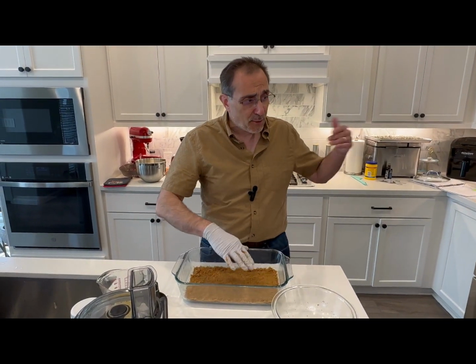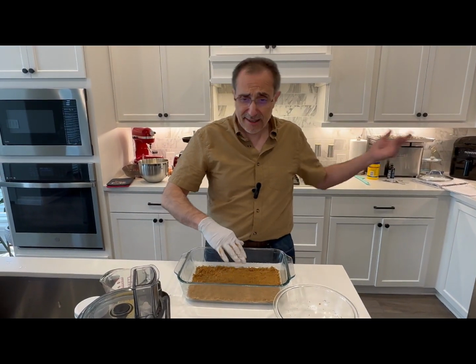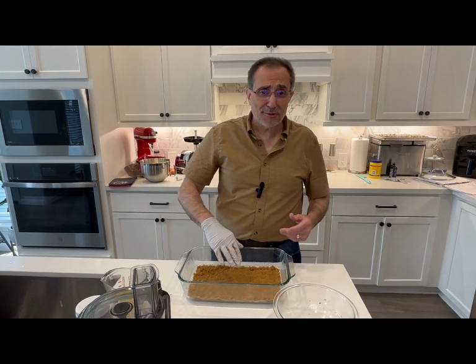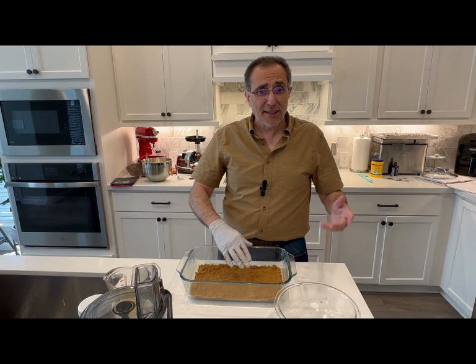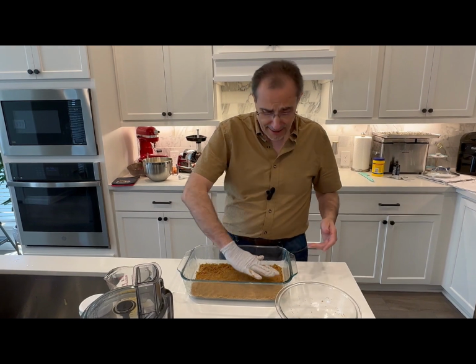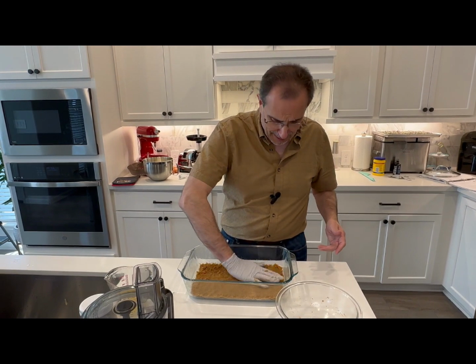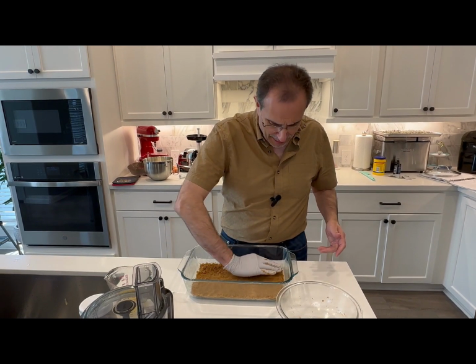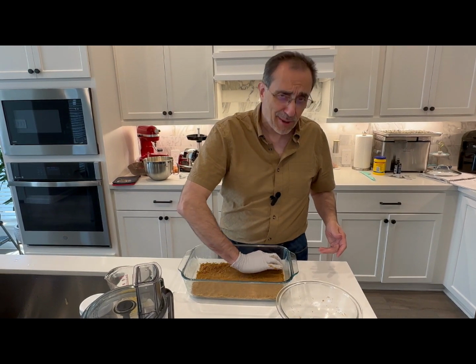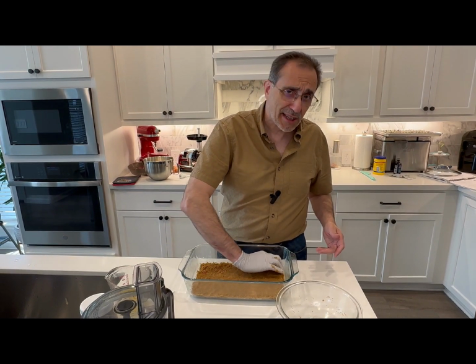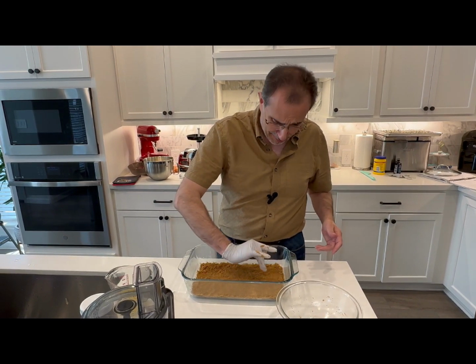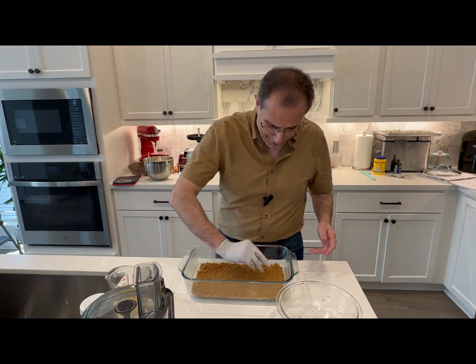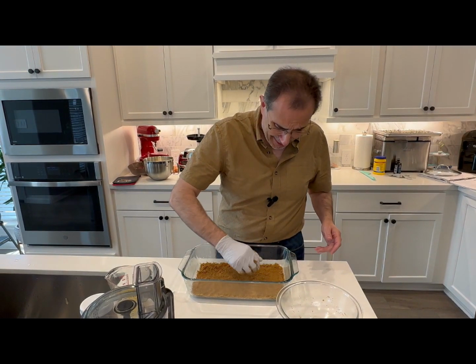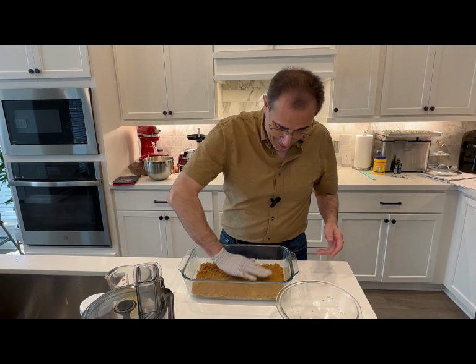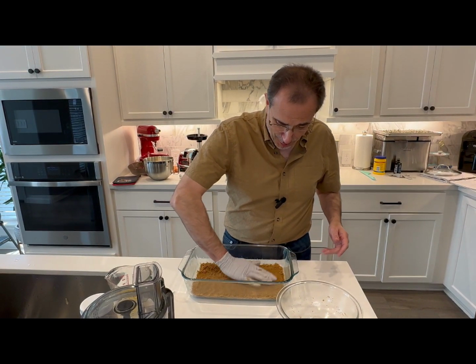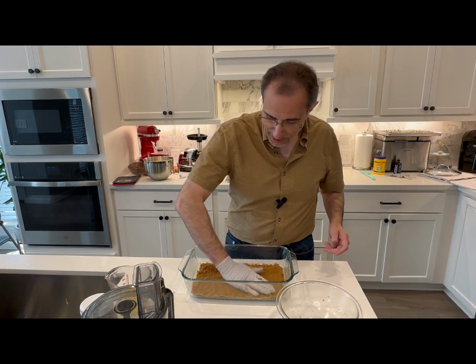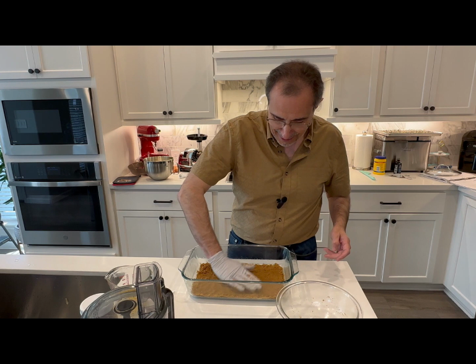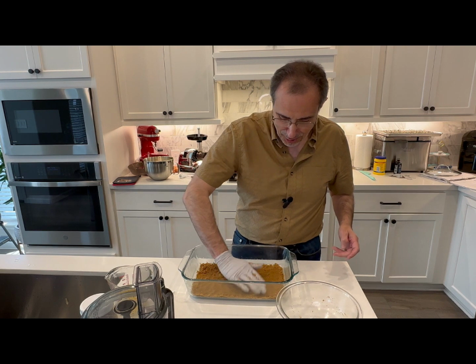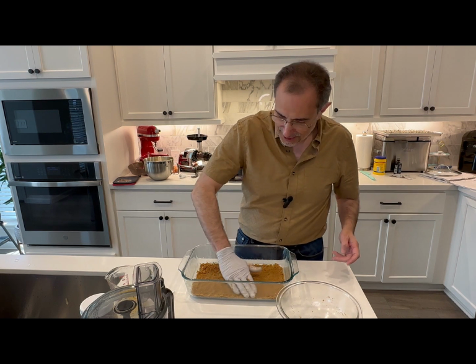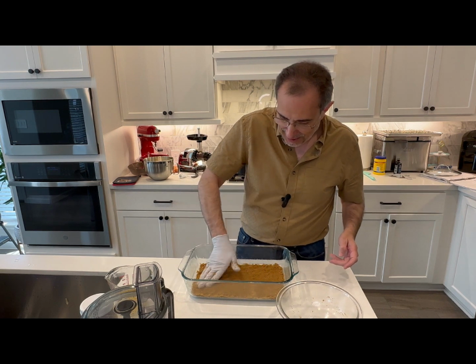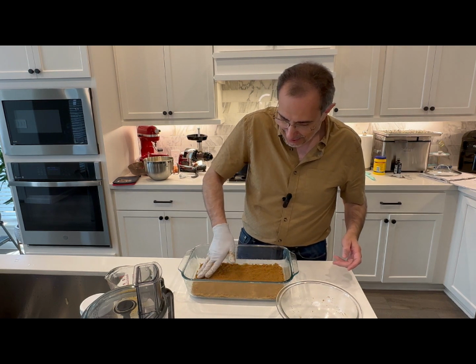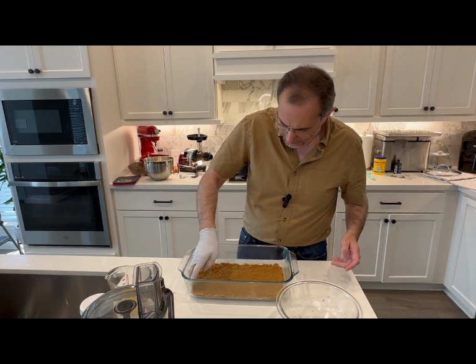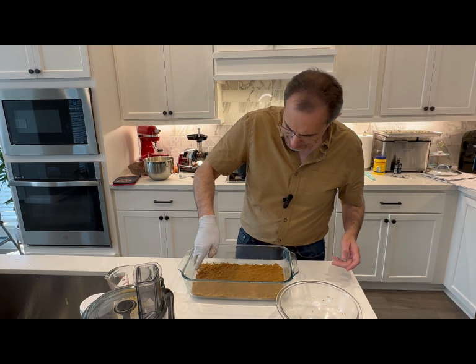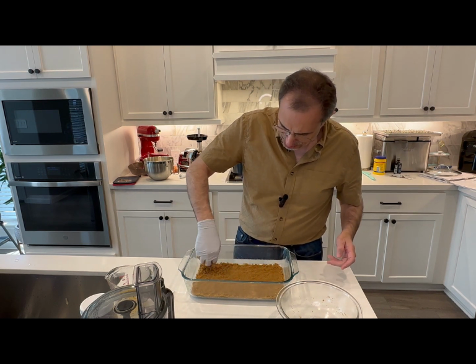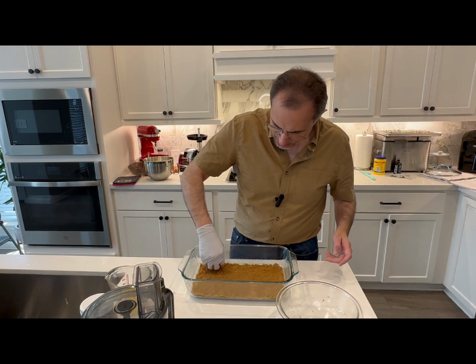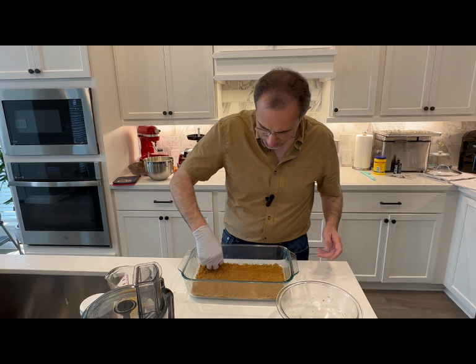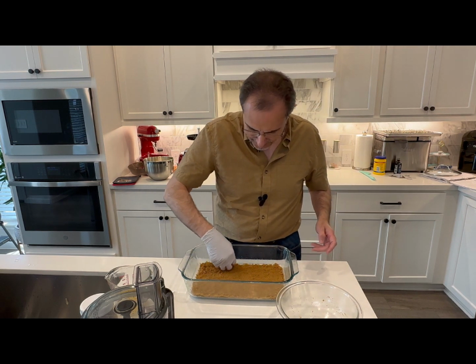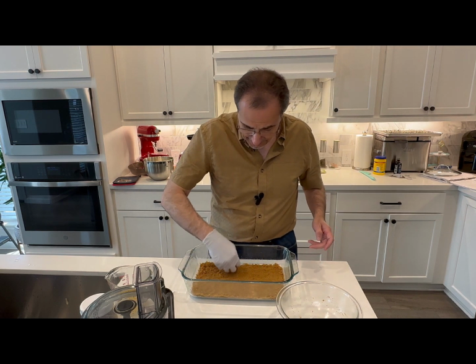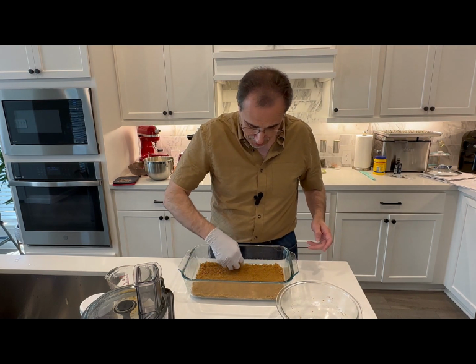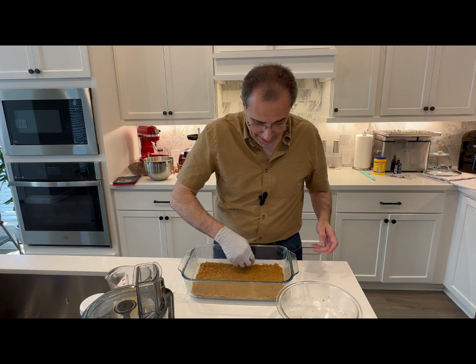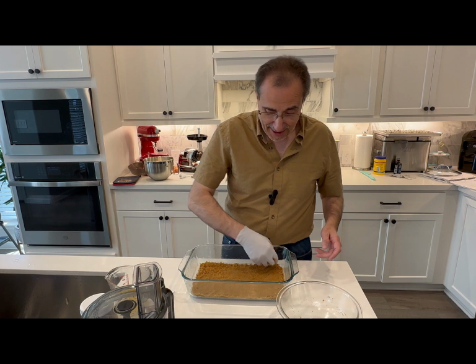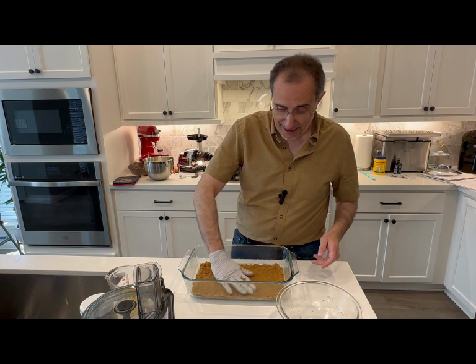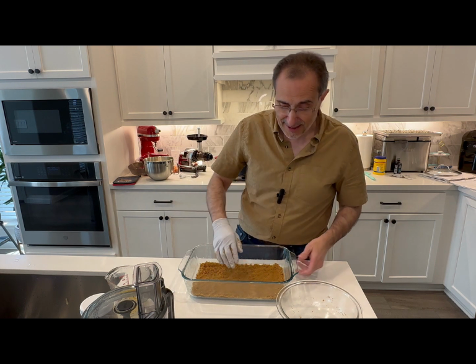We're going to bake them for half an hour, then let them cool. Then we'll put the chocolate ganache on top. We'll let it sit overnight, but obviously we'll have to take a bite before the overnight — or at least let it sit for a few hours and then take a bite so we can show you and test it together.